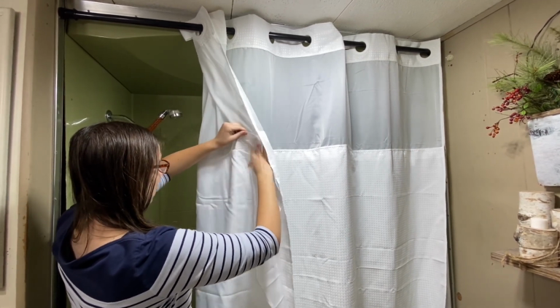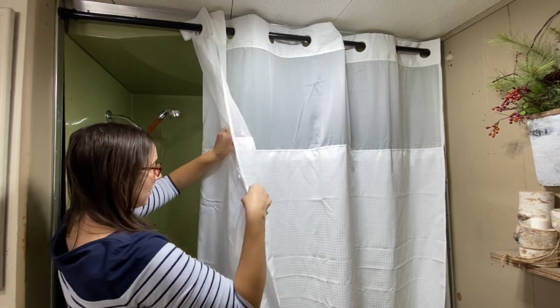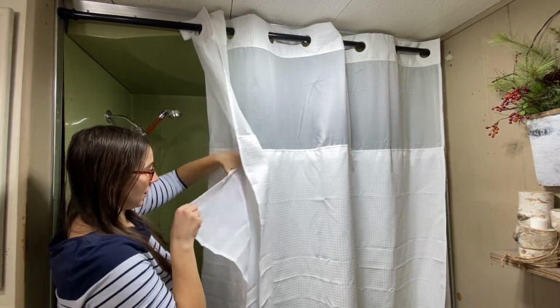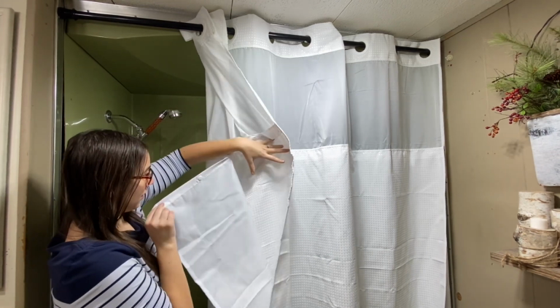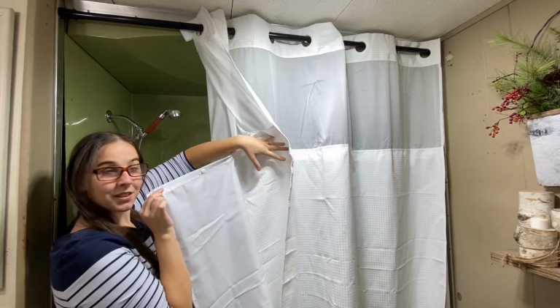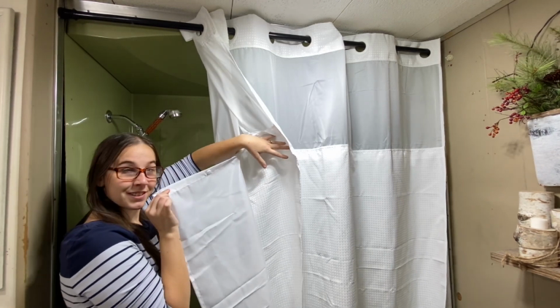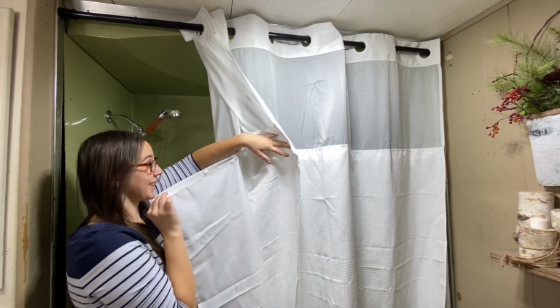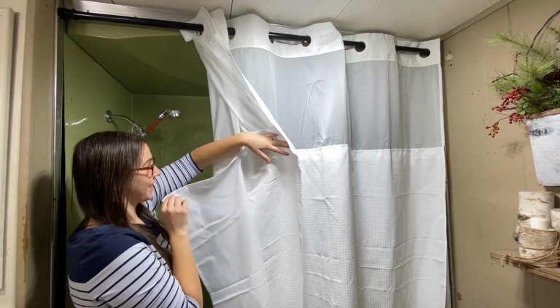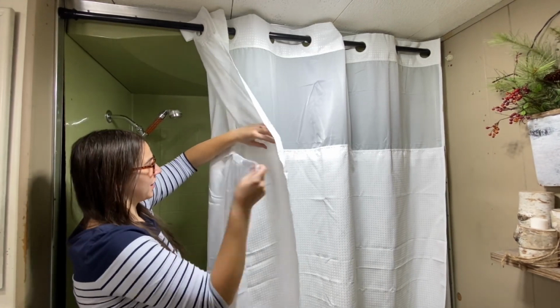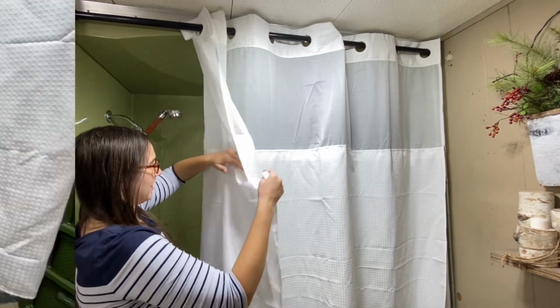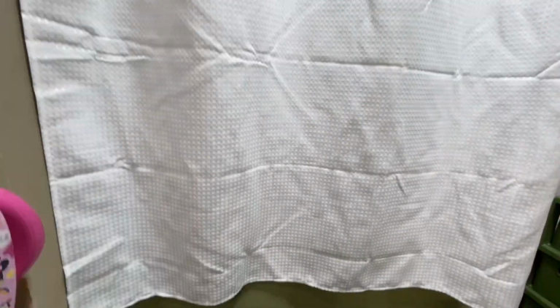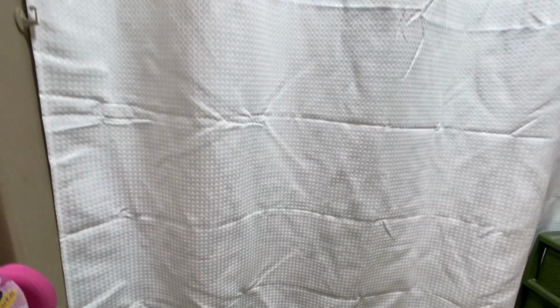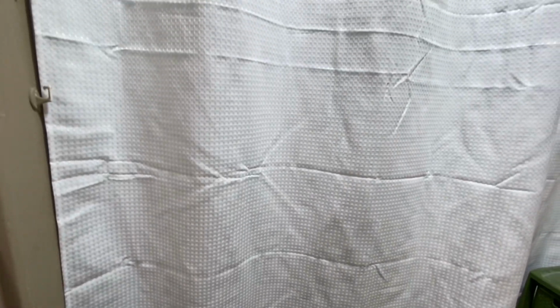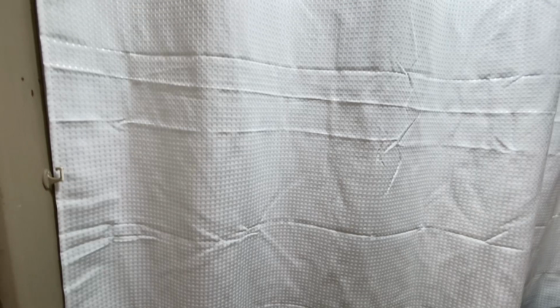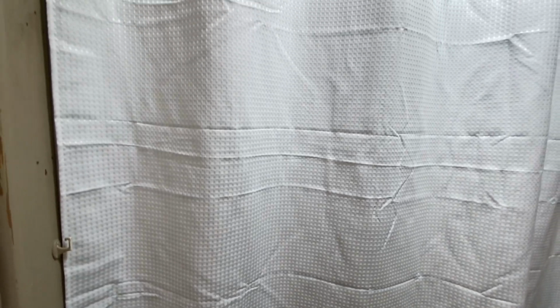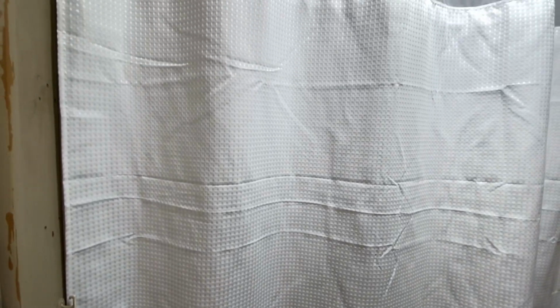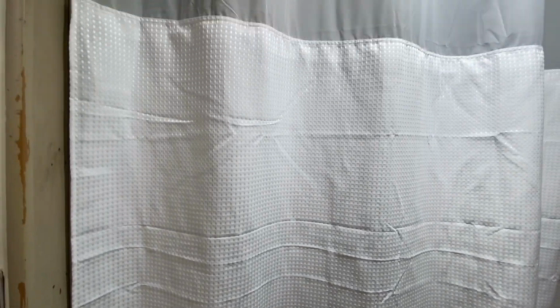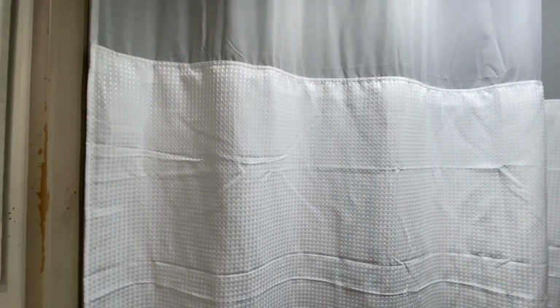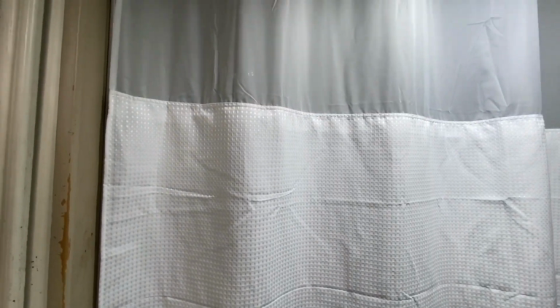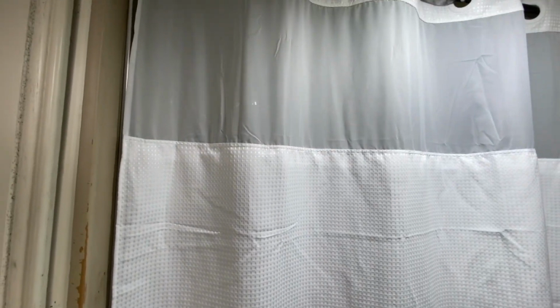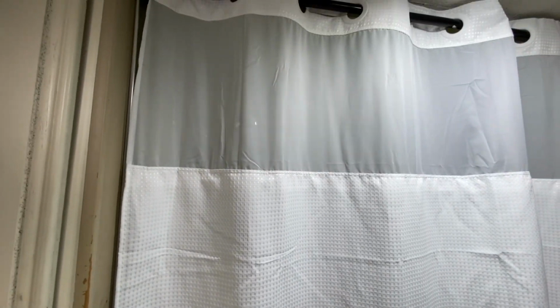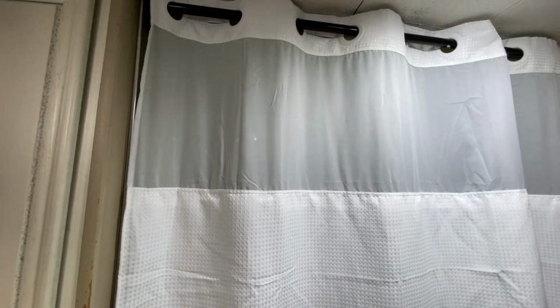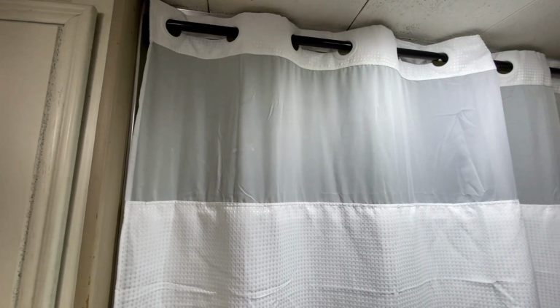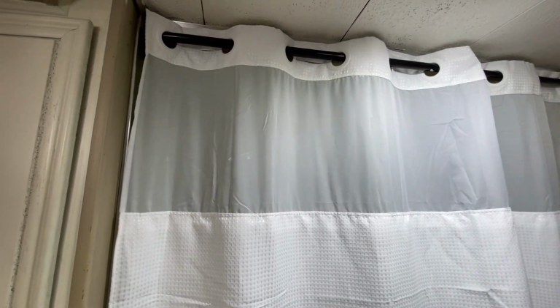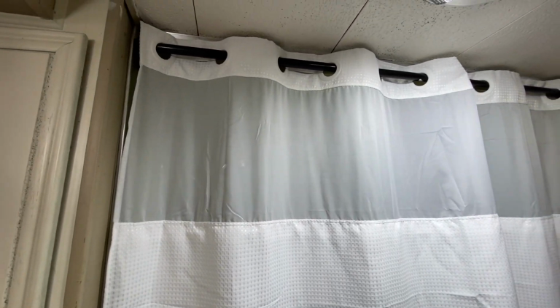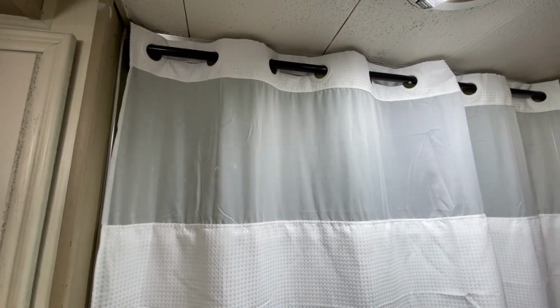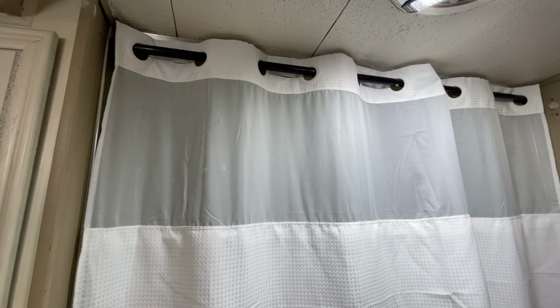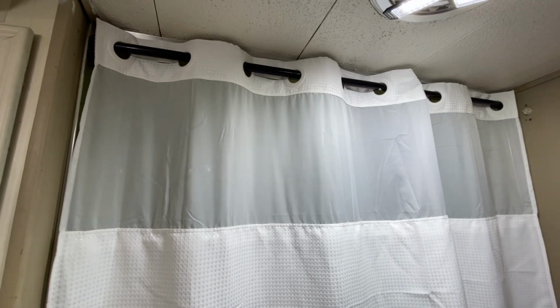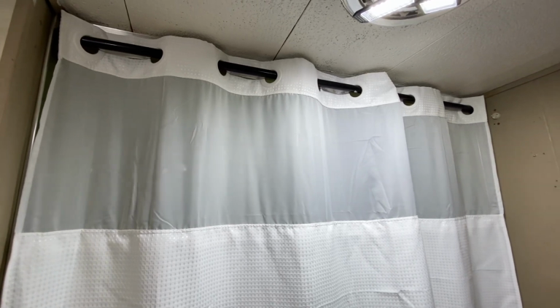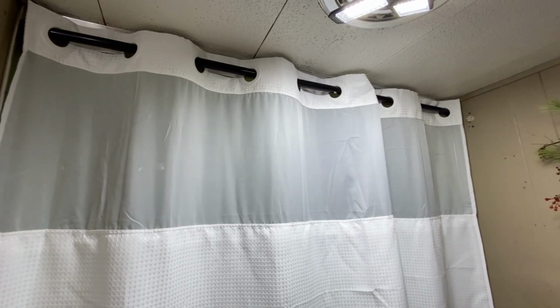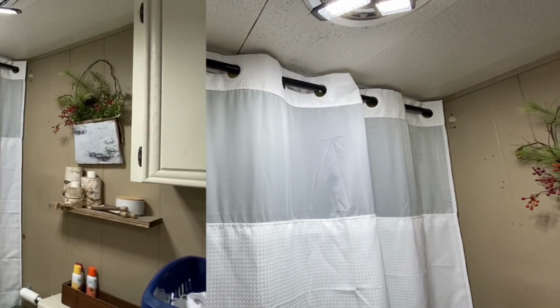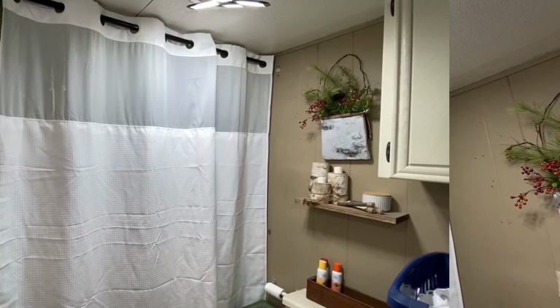I really like how the top portion is almost see-through so that you can have a little light coming in. This is one of those splurges that I made — almost feels like you're at a hotel. We actually have two of these shower curtains.